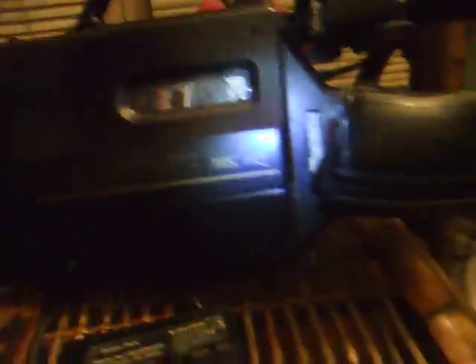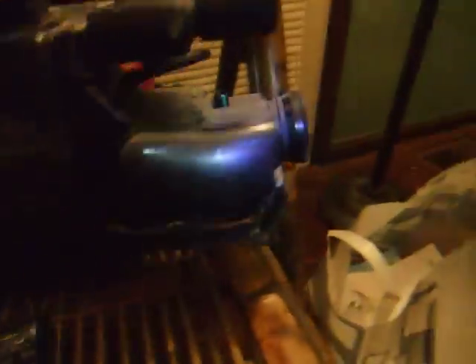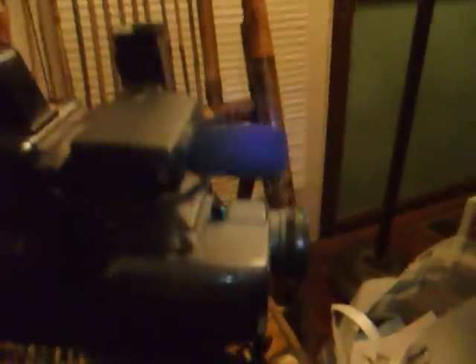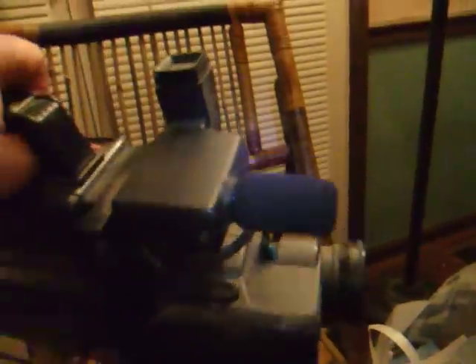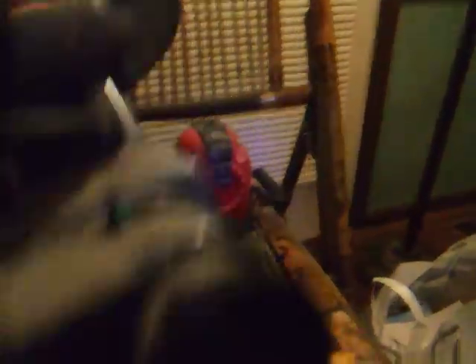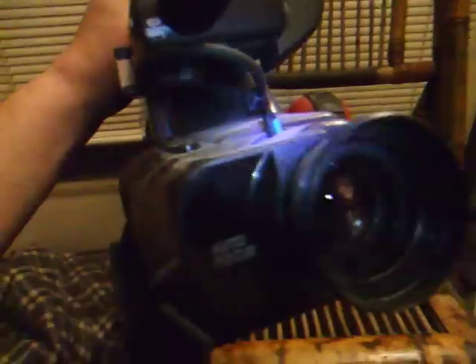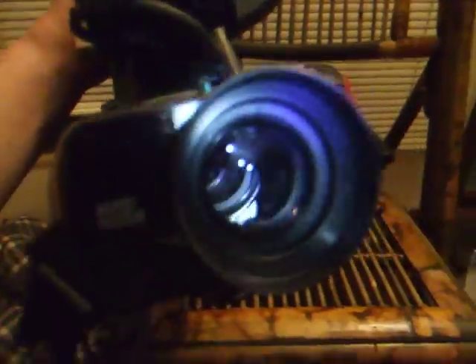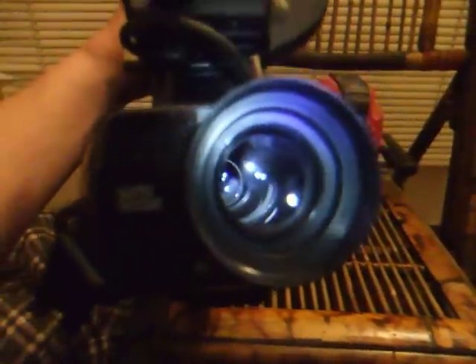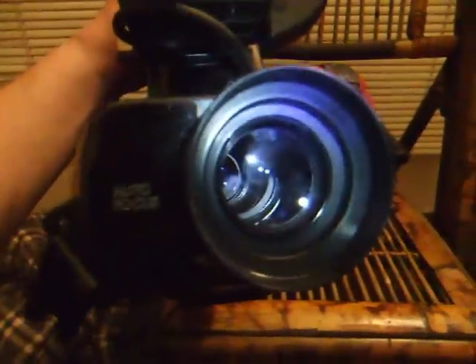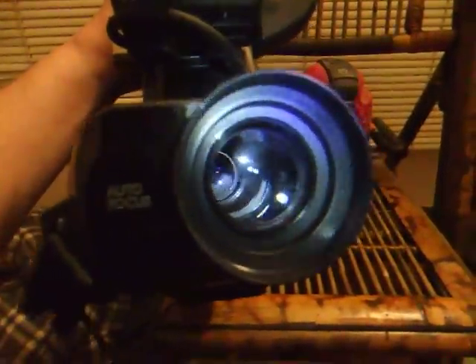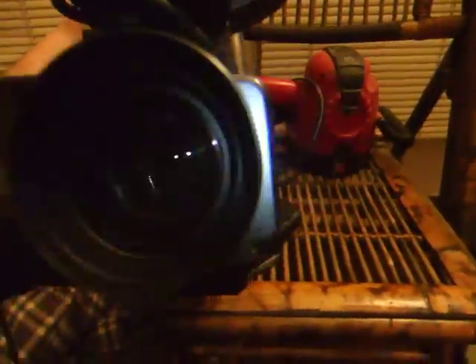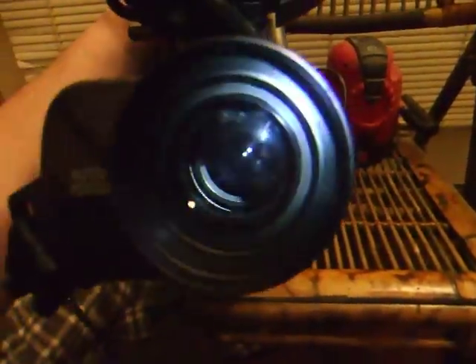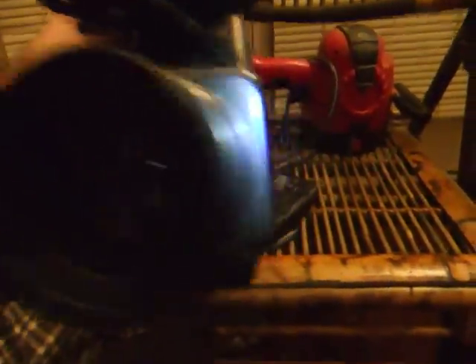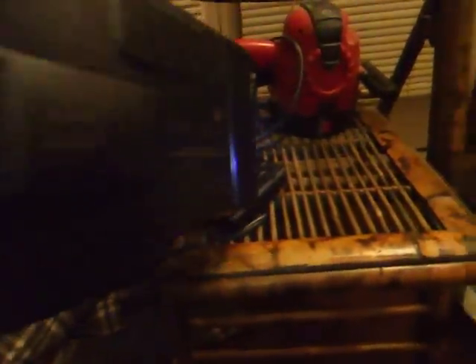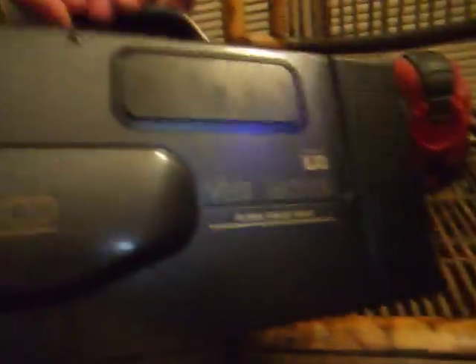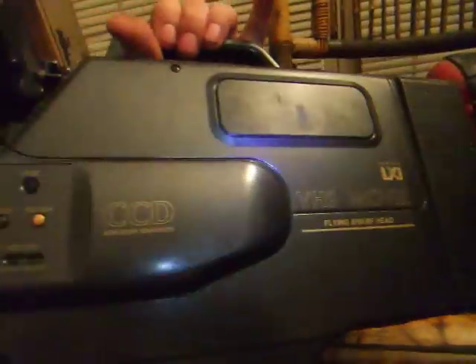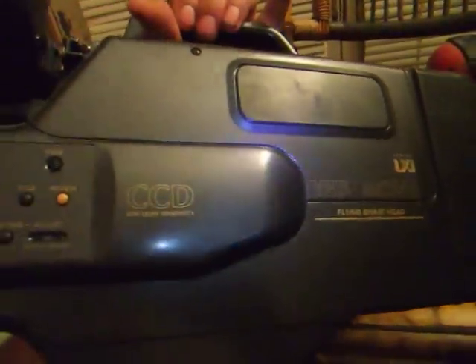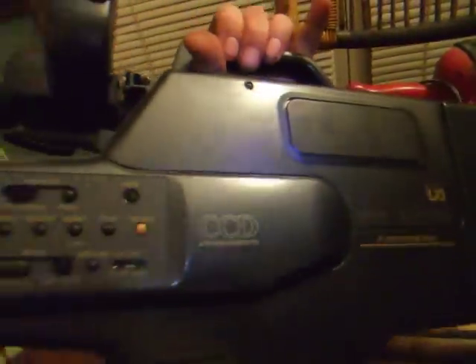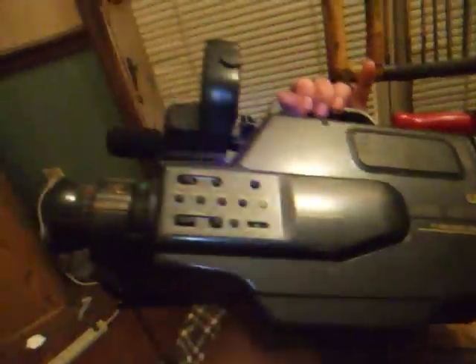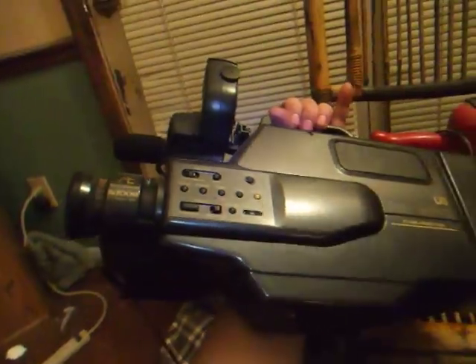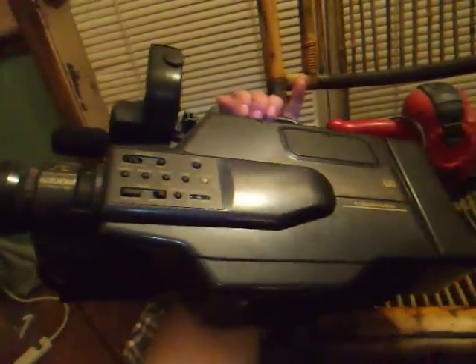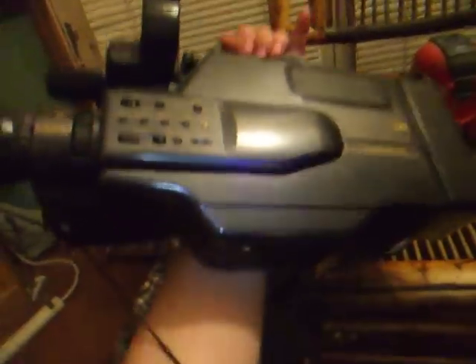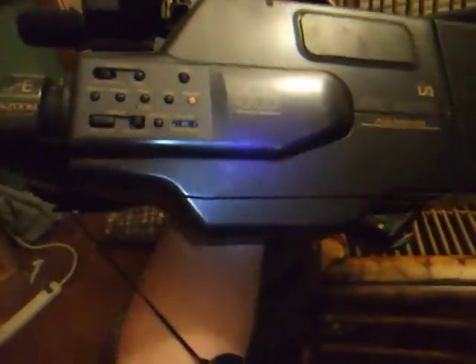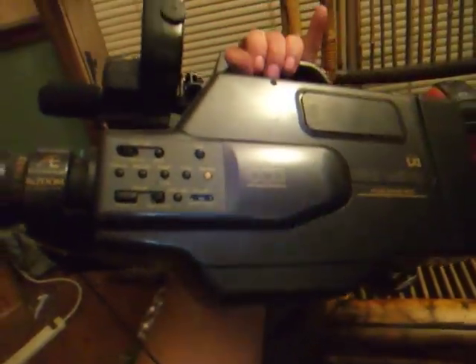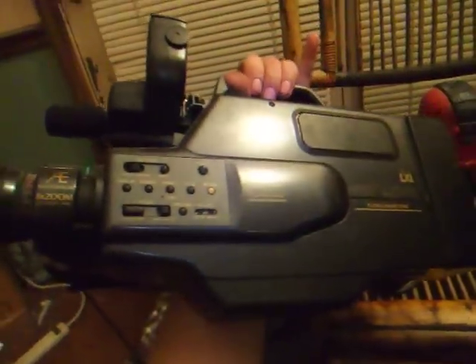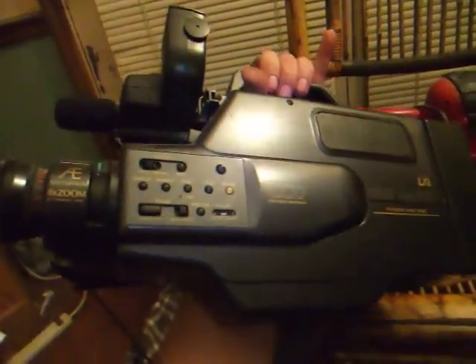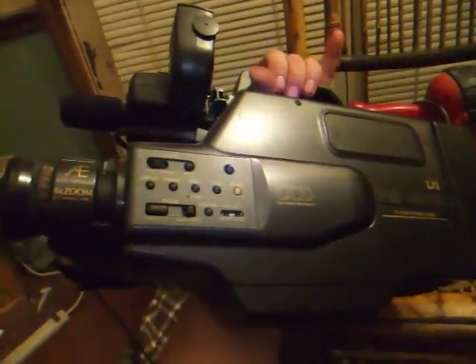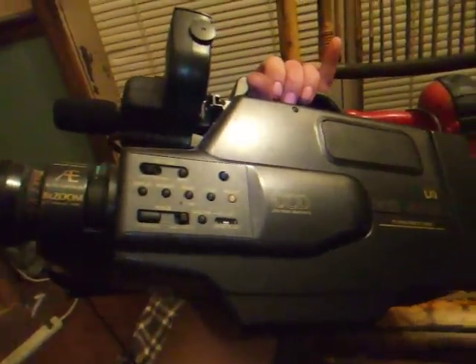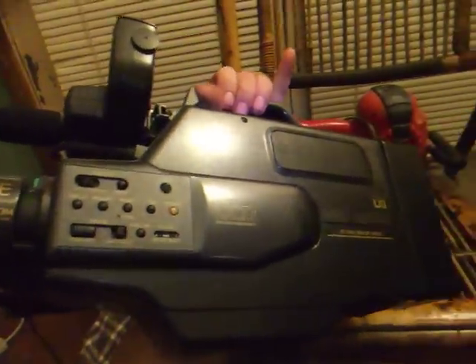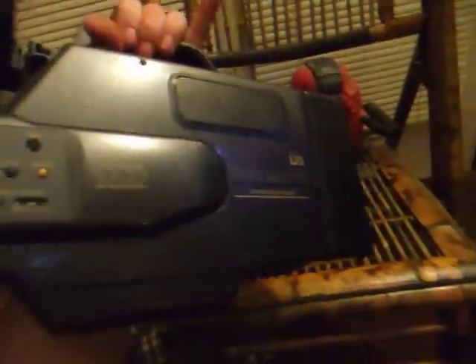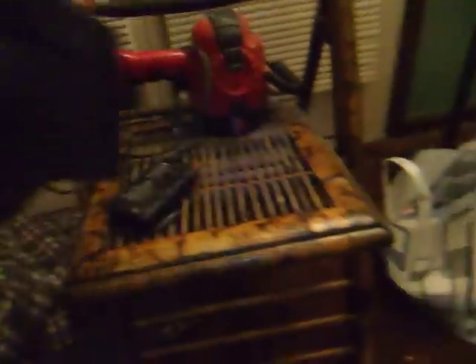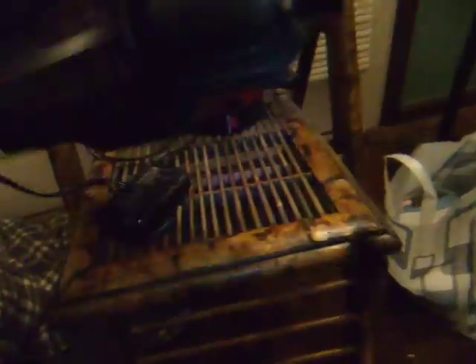It just takes you back. Here's your microphone. Here's your autofocus. Look at the size of that lens on this bad boy. Here's where you put your tape in. I mean, I'm not even zoomed in and I'm holding this thing — it takes up the whole frame of the camera.